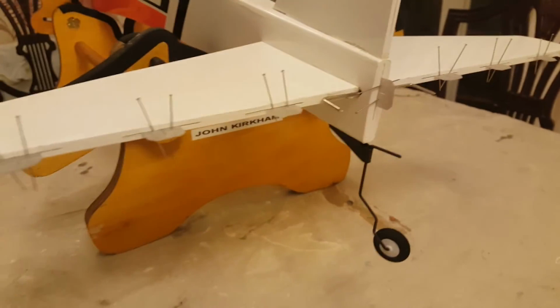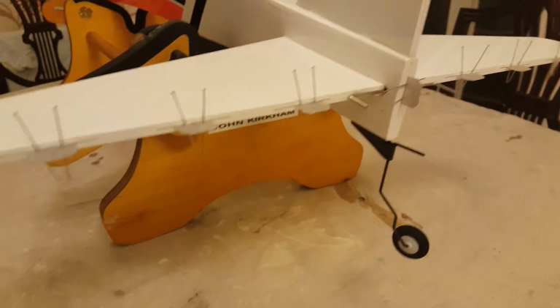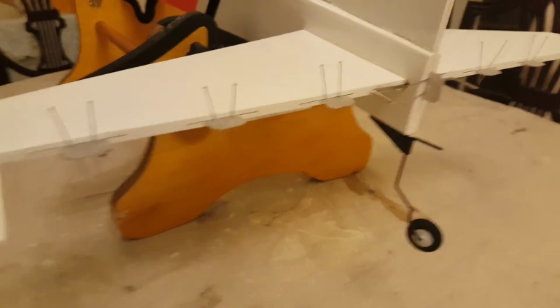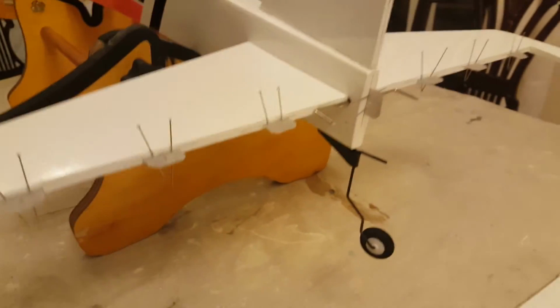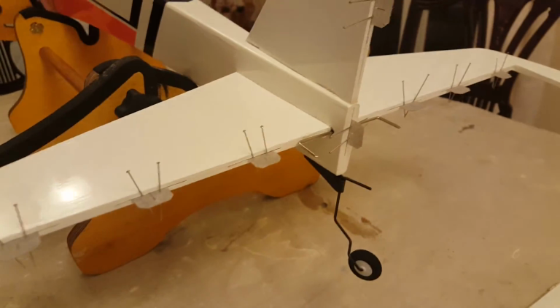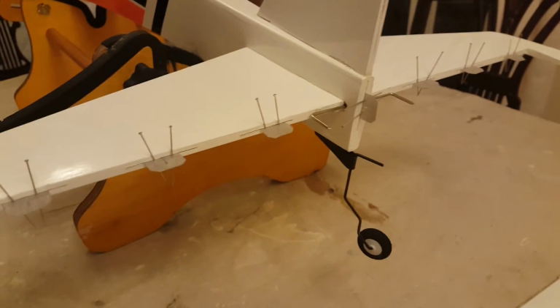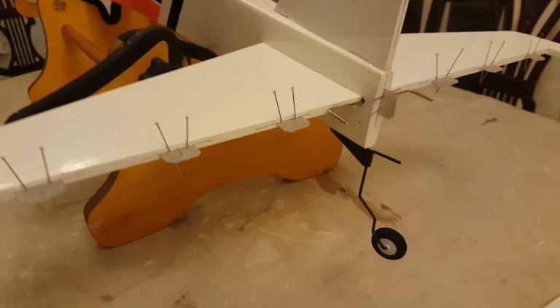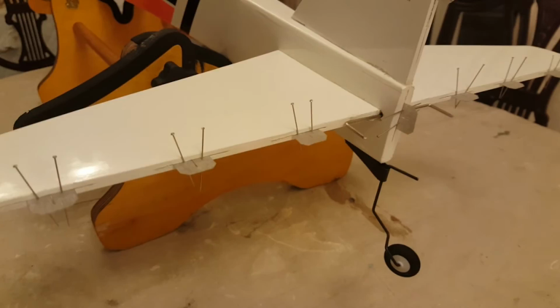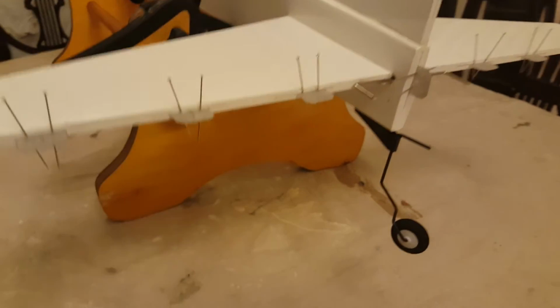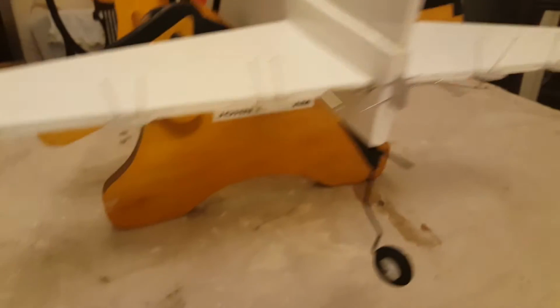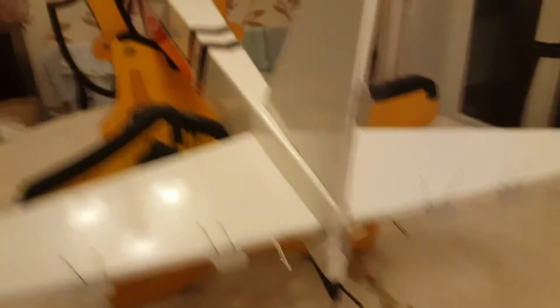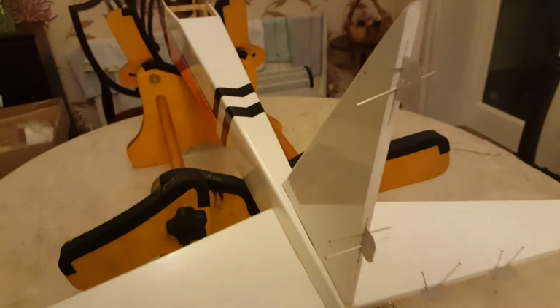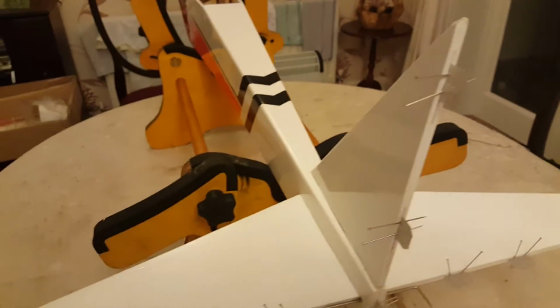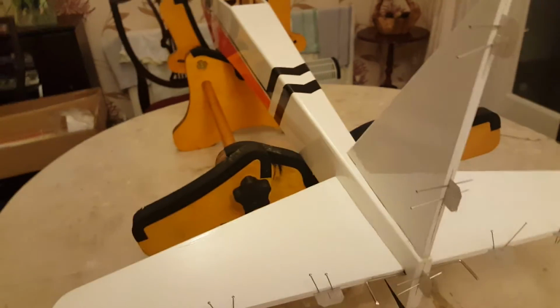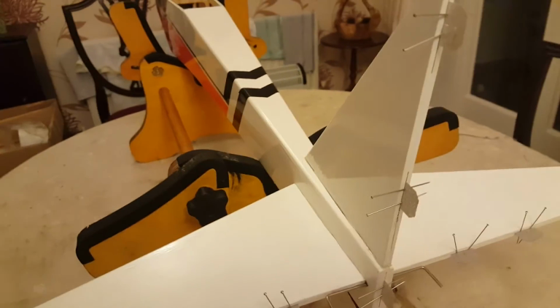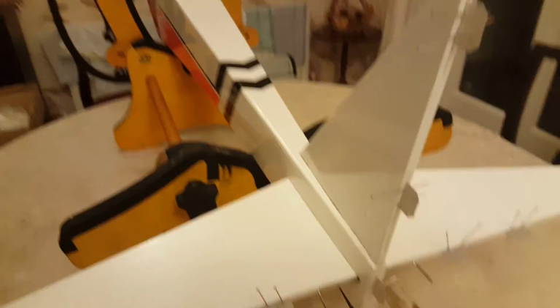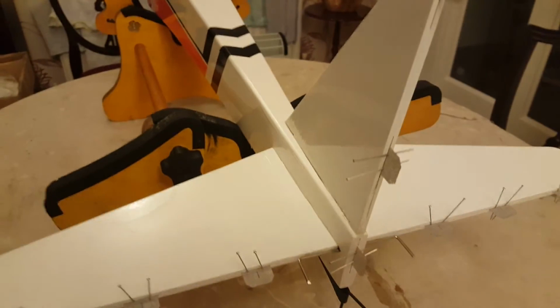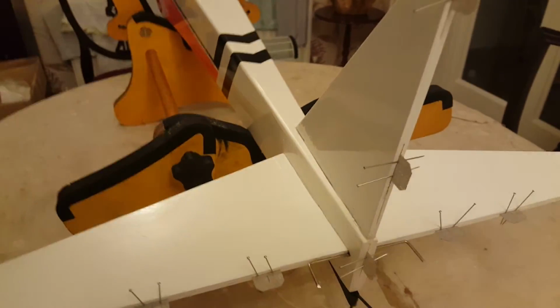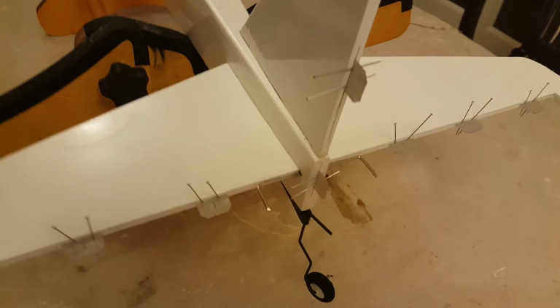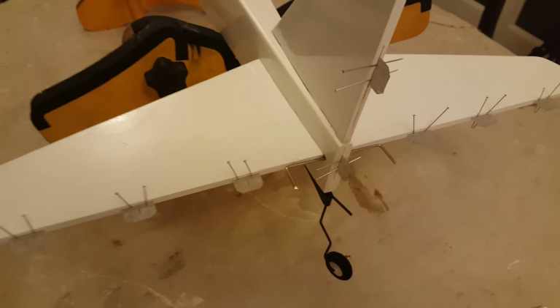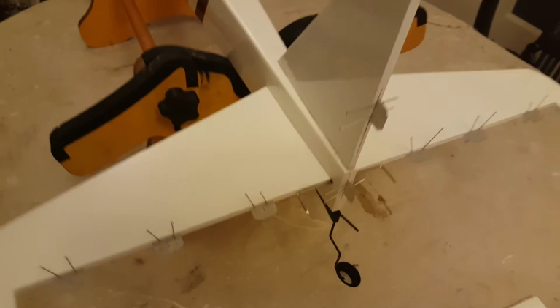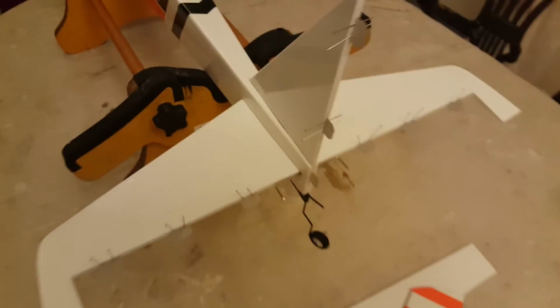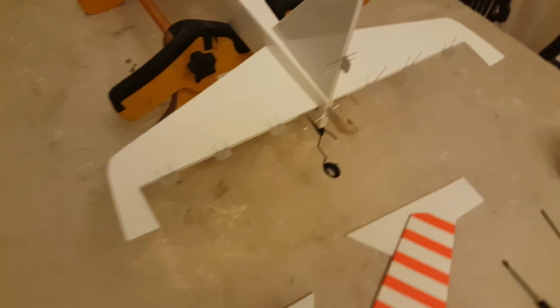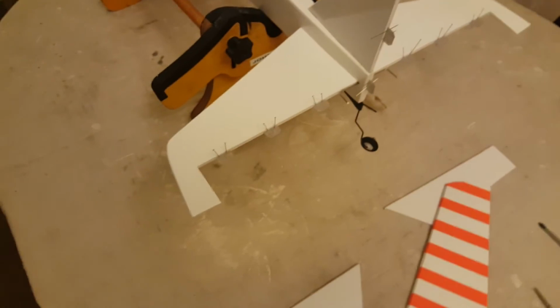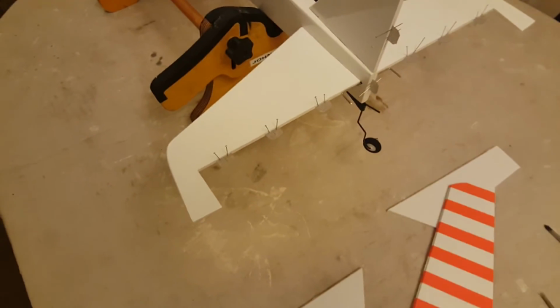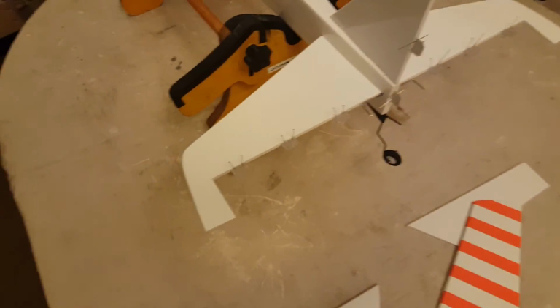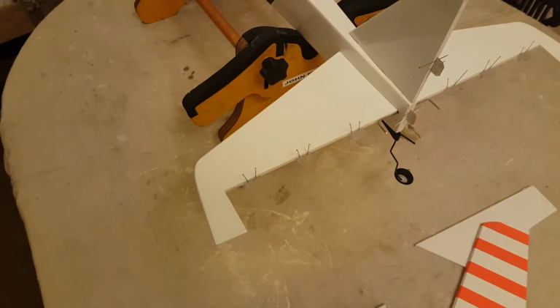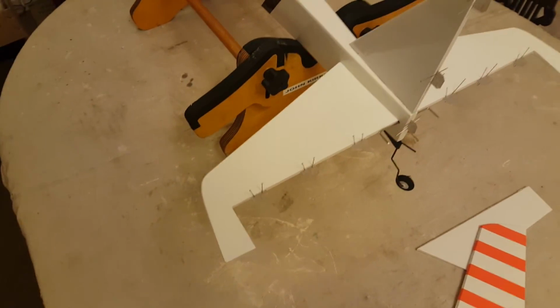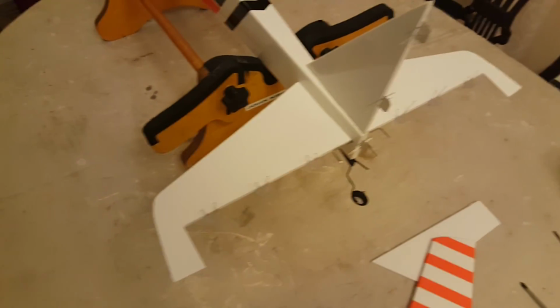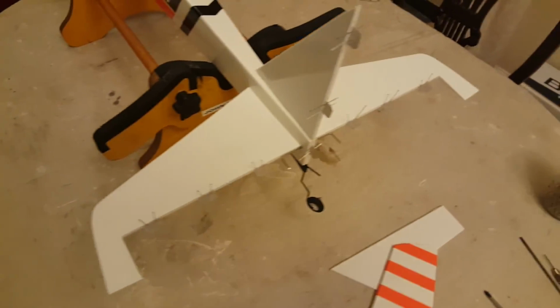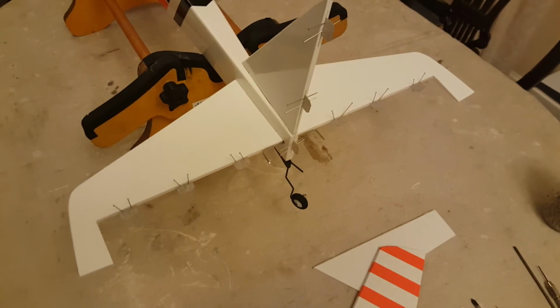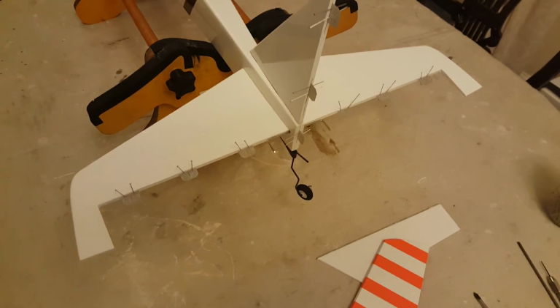I'm going to put the surfaces together now and check that they work up and down, left and right as they should, without anything catching or binding. Then we're ready to apply the CA glue to attach them.